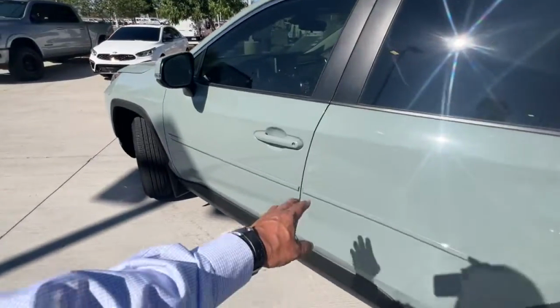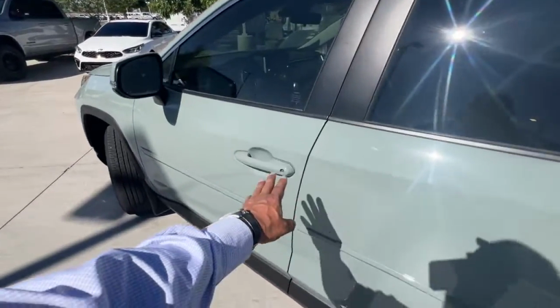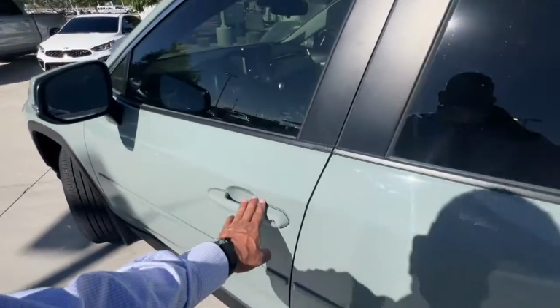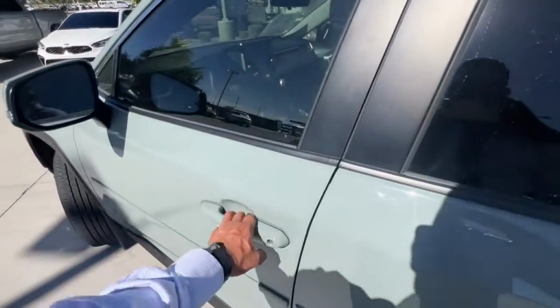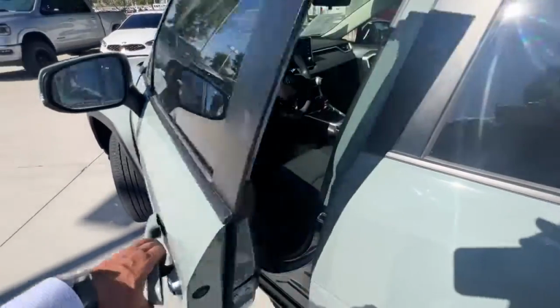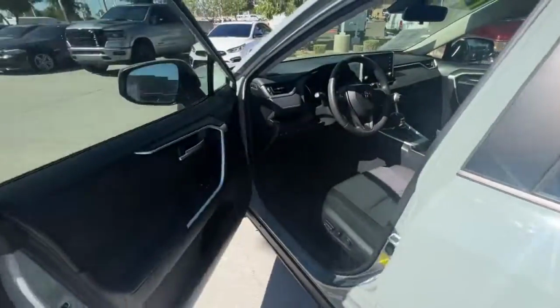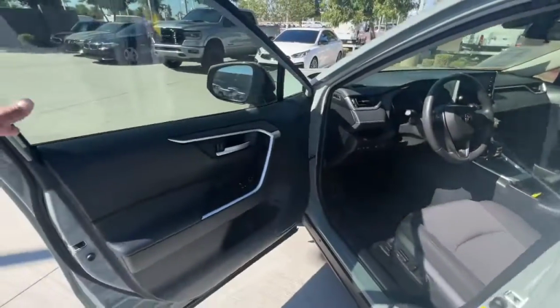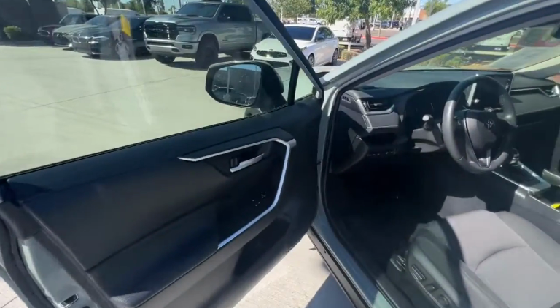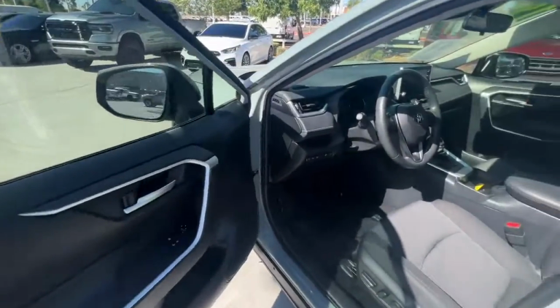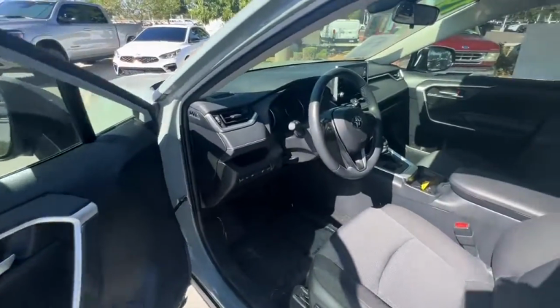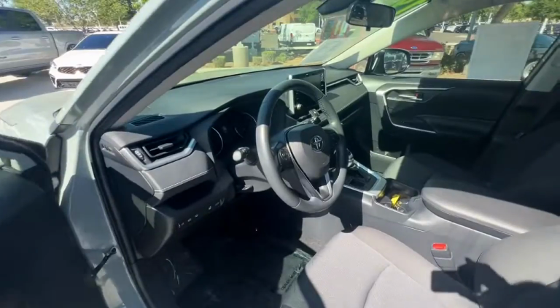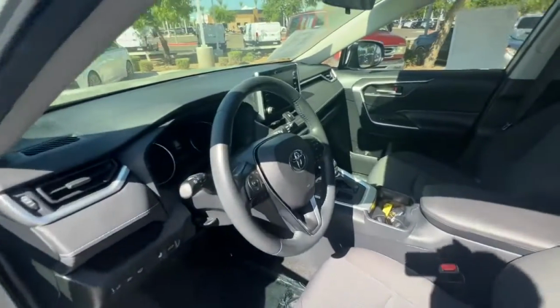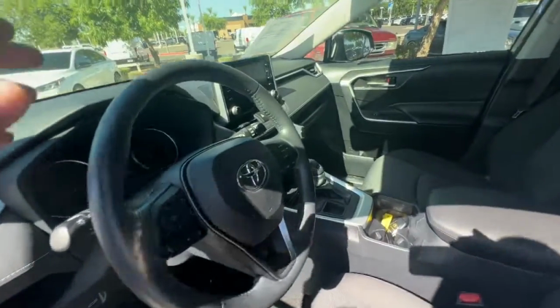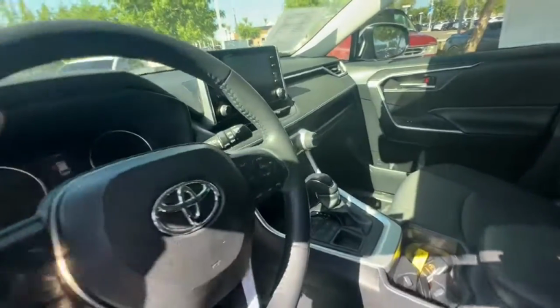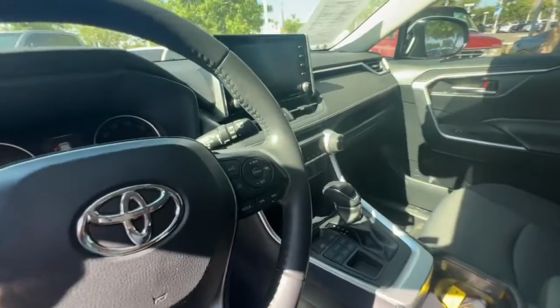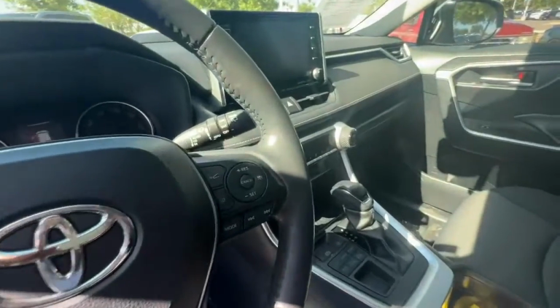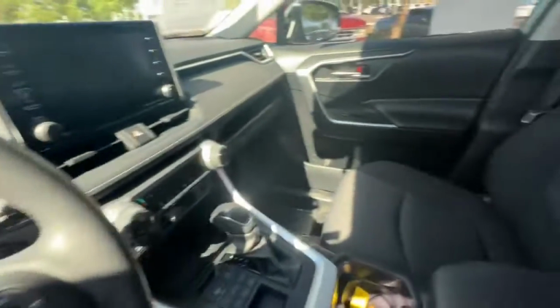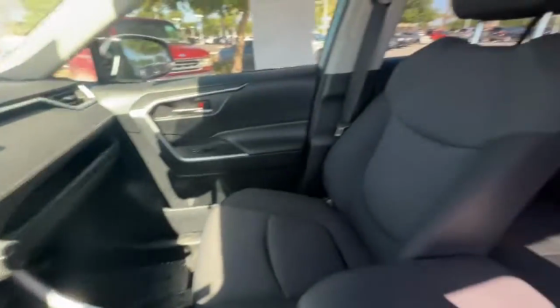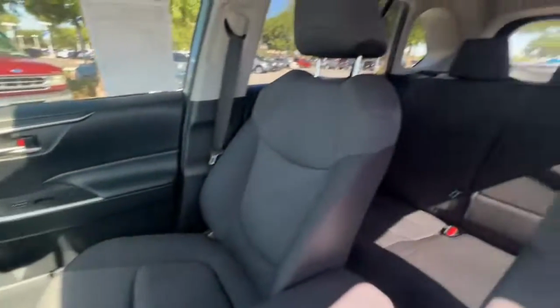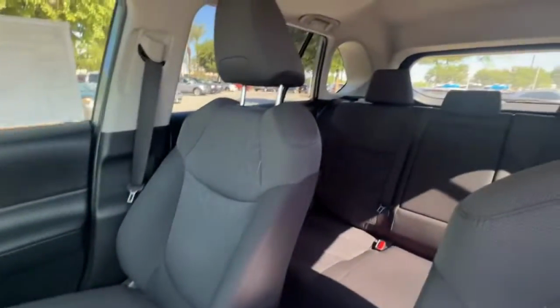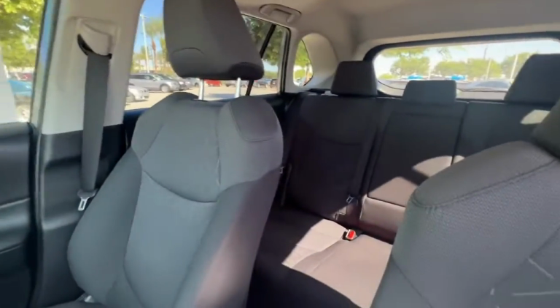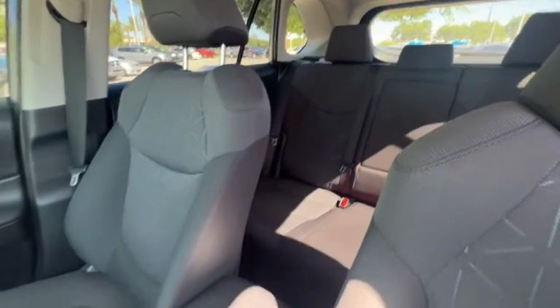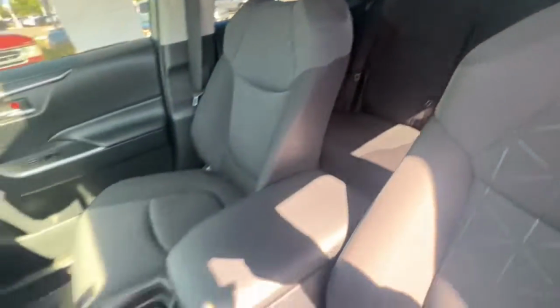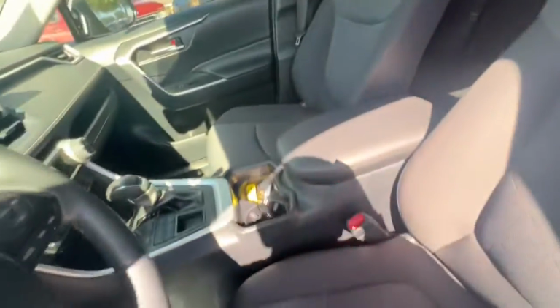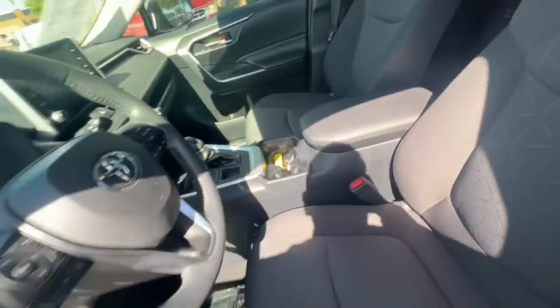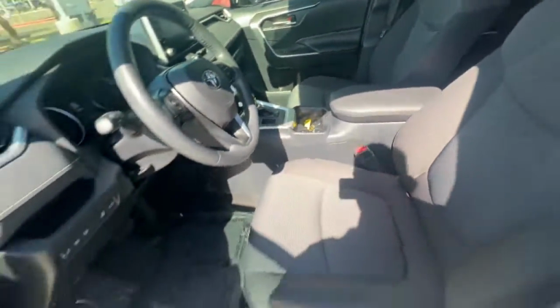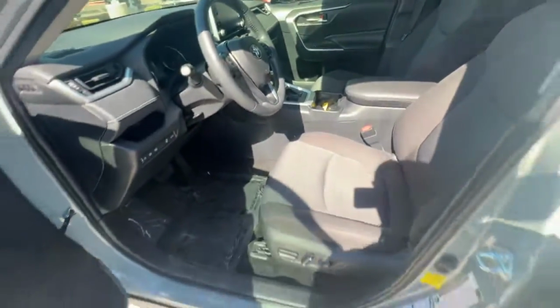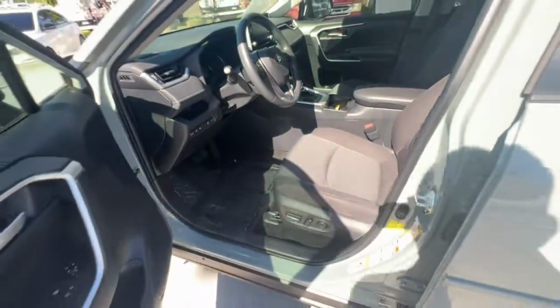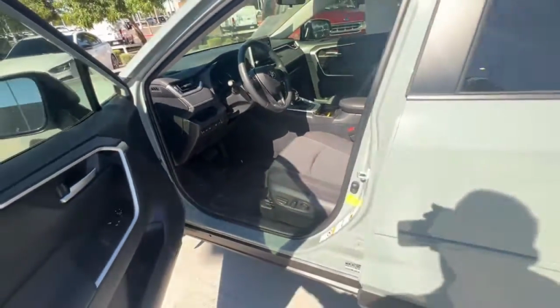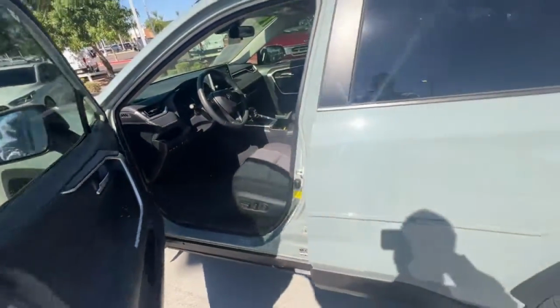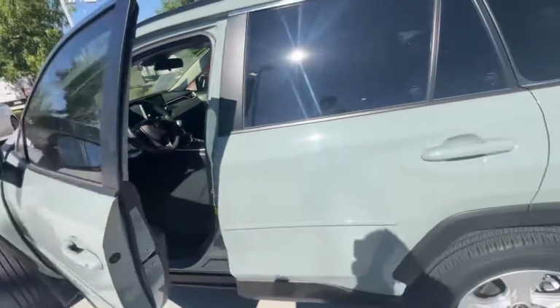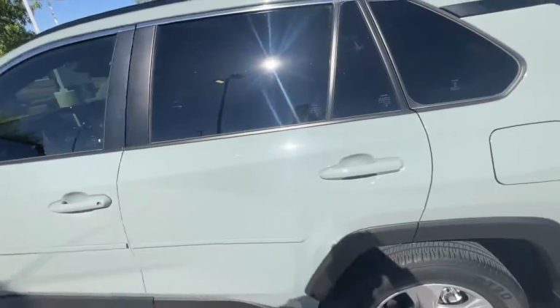This can-do RAV4 puts fun, refined comfort and capability into your daily drive. It delivers a solid, stable ride, spacious and convenient cabin, and the latest infotainment and driver assistance tech.